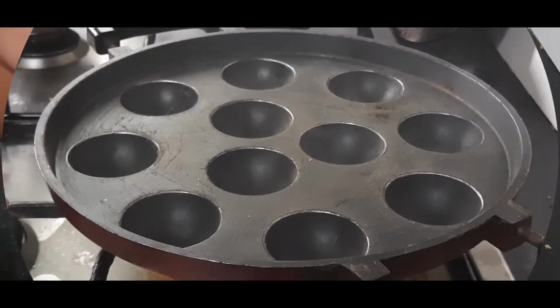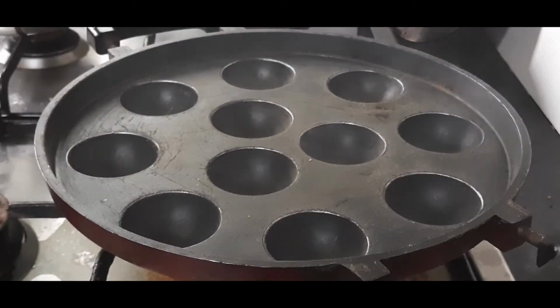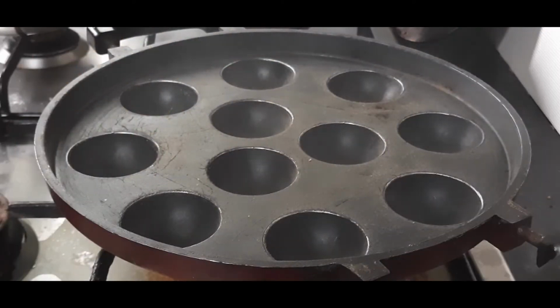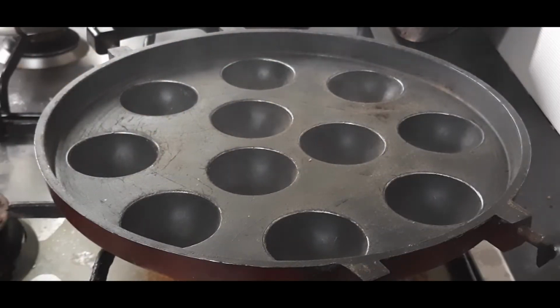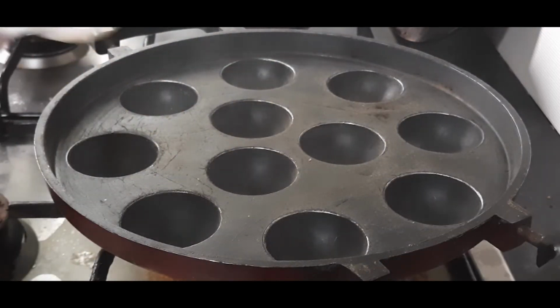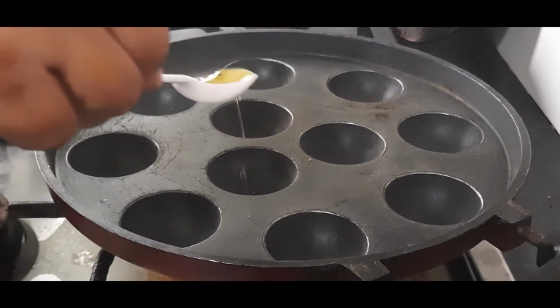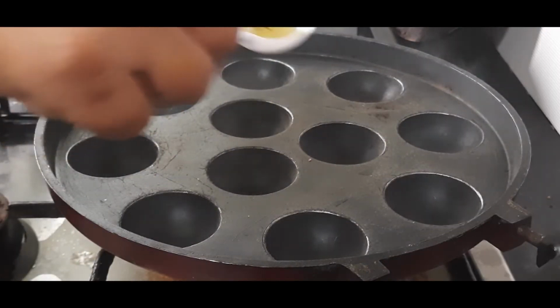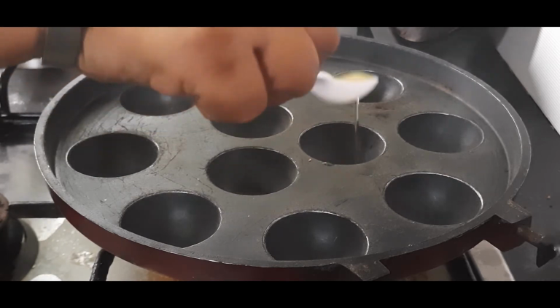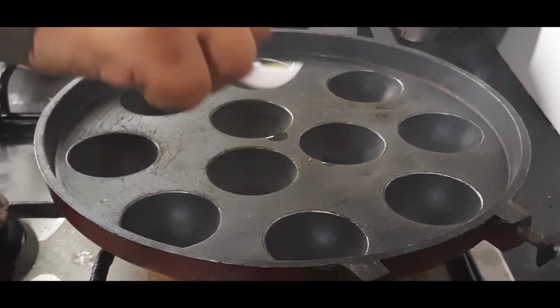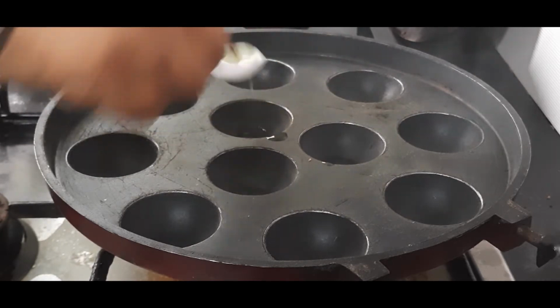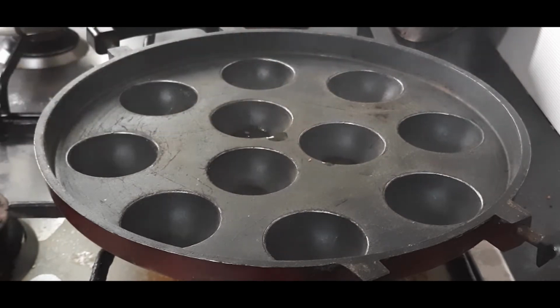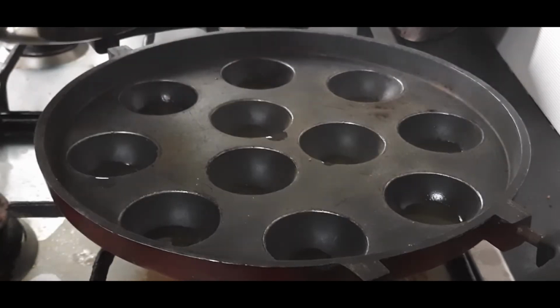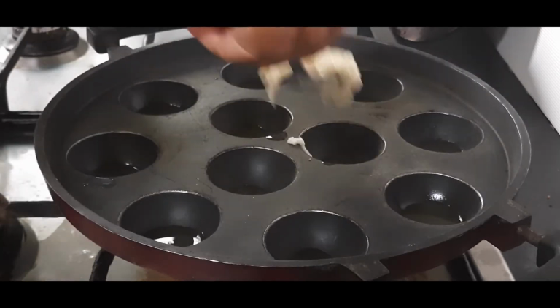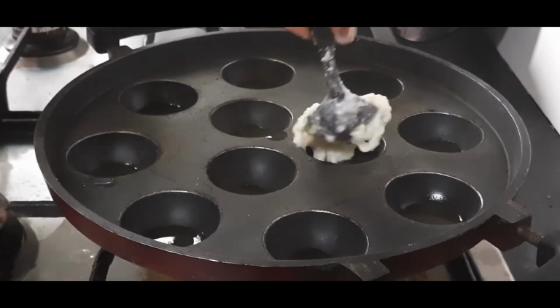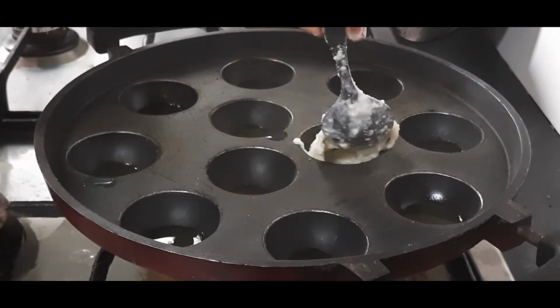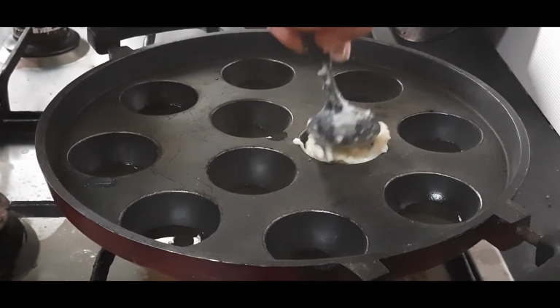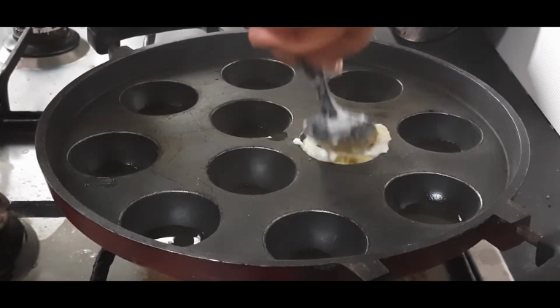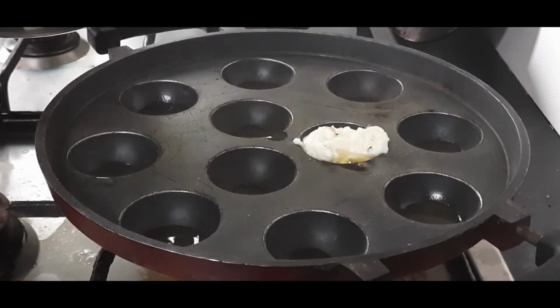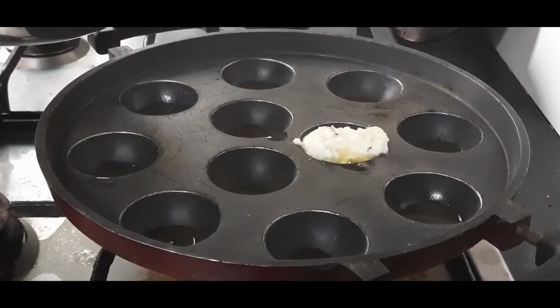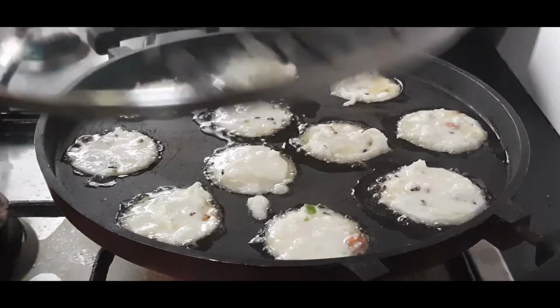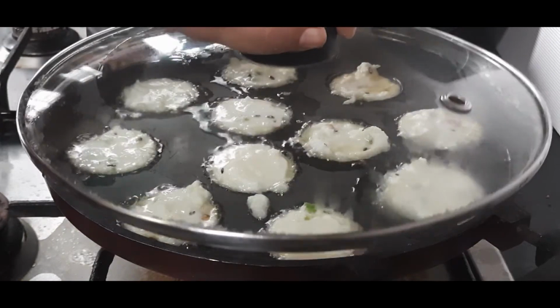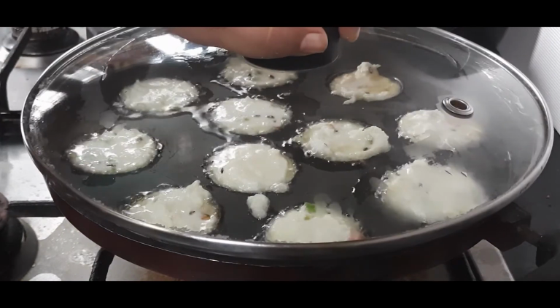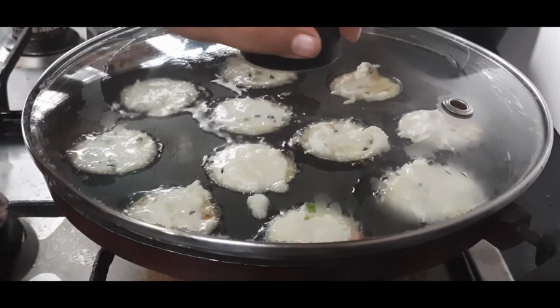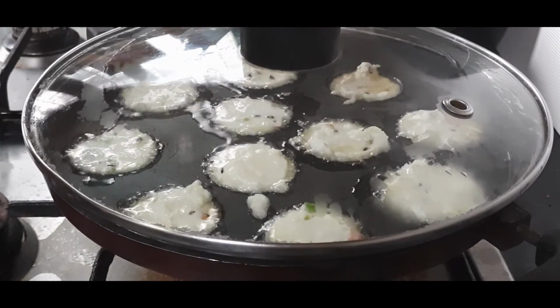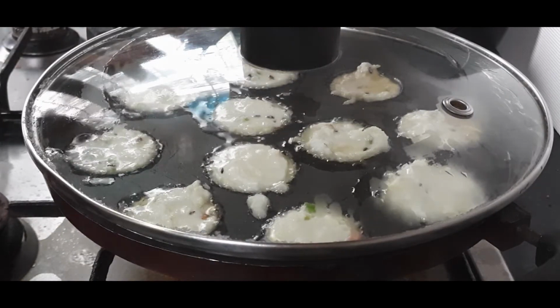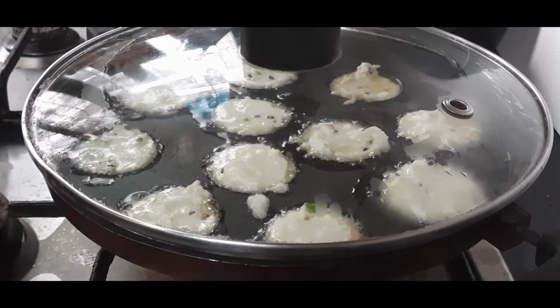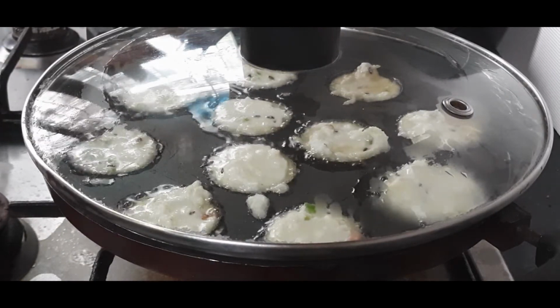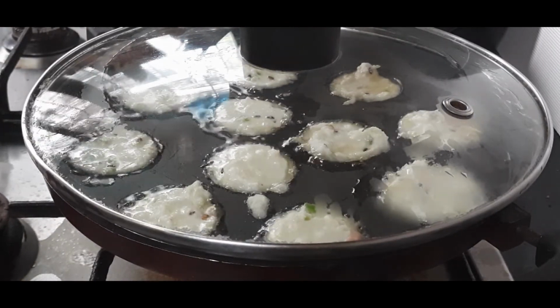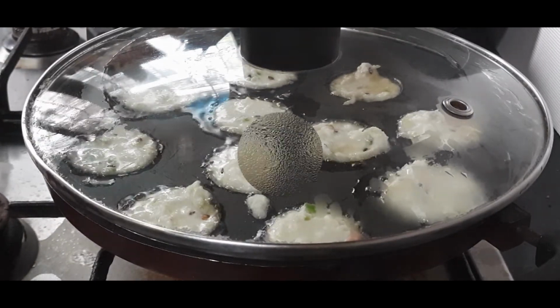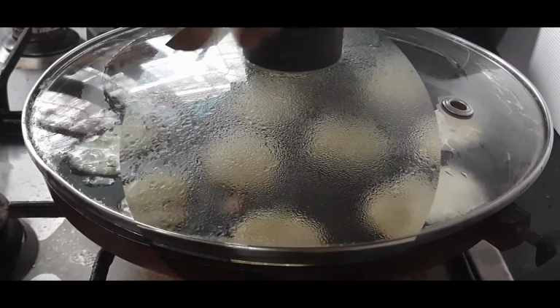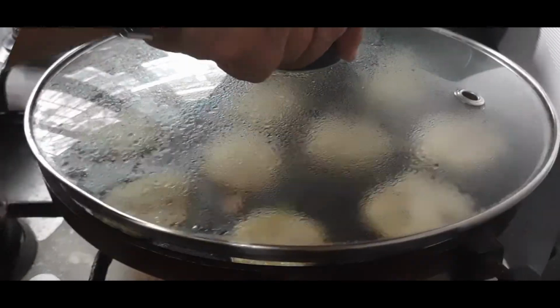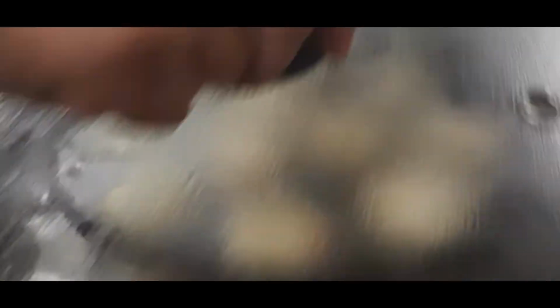I have heated the appe pan, and into each cavity I'll add some oil. Fill each cavity with the batter we have prepared. We will cover the lid and let them cook until they are done on one side. Let's check on them.